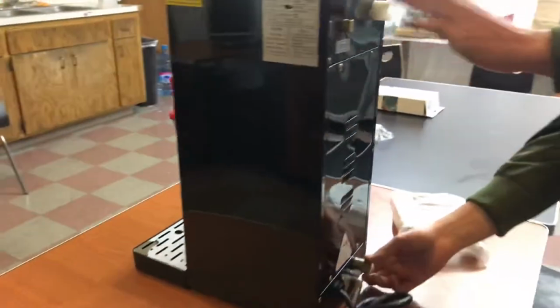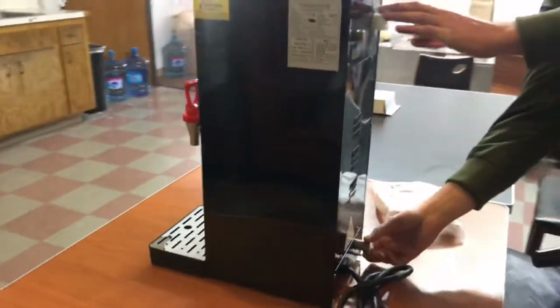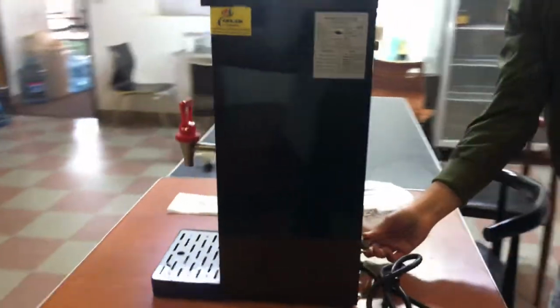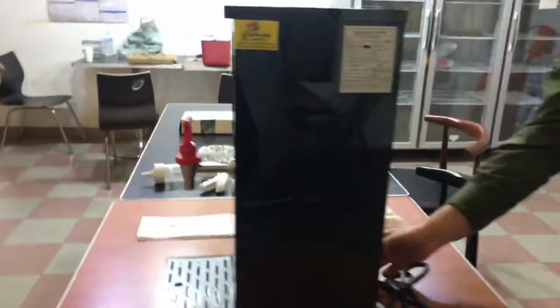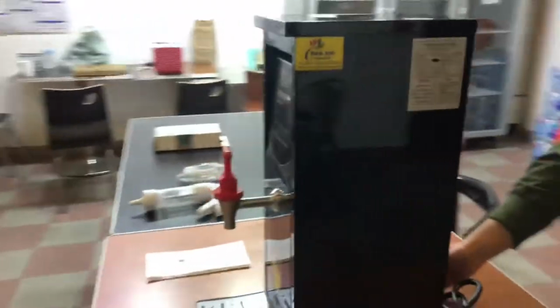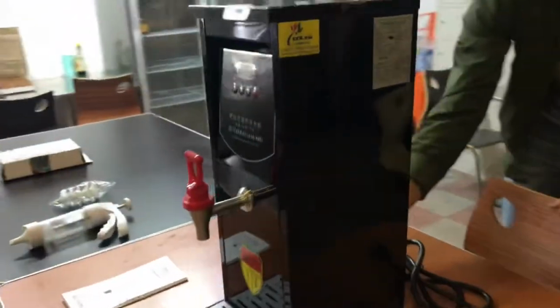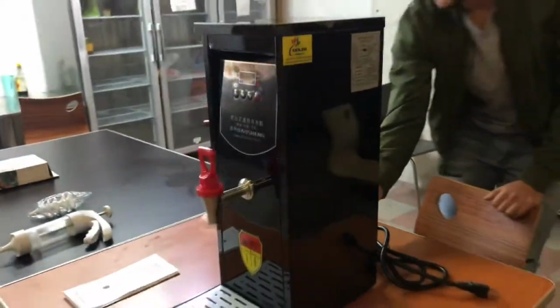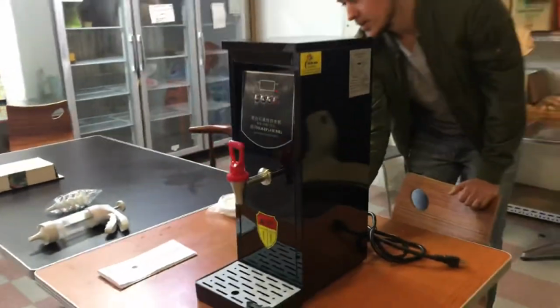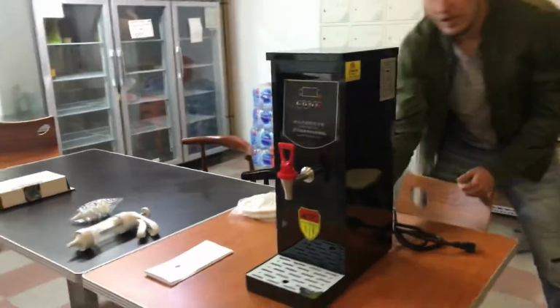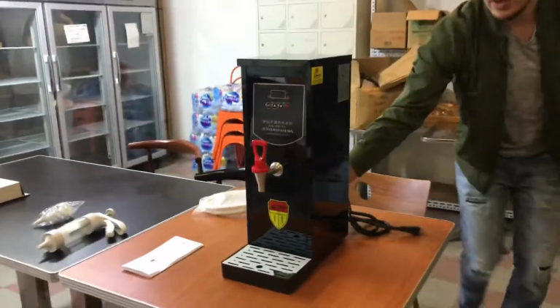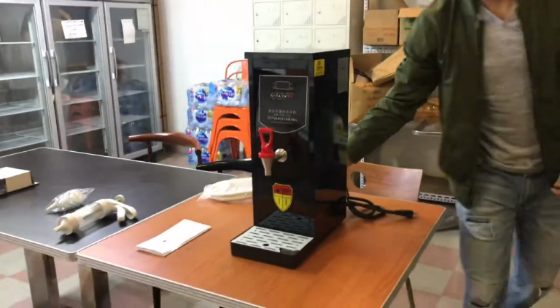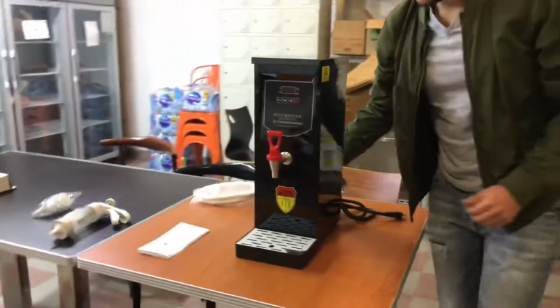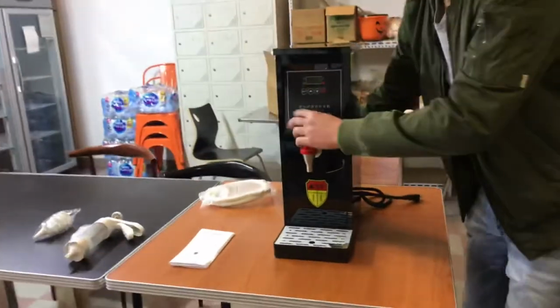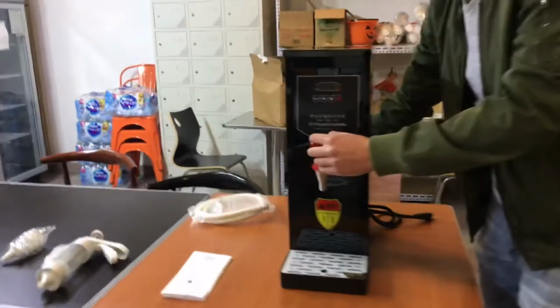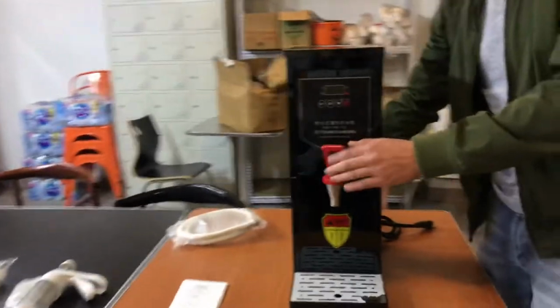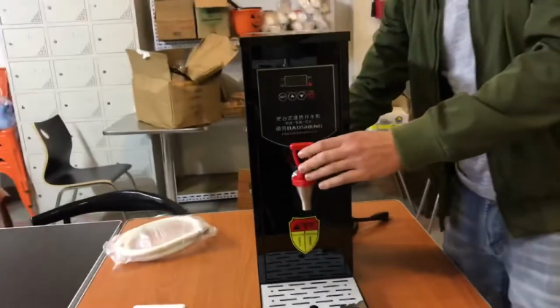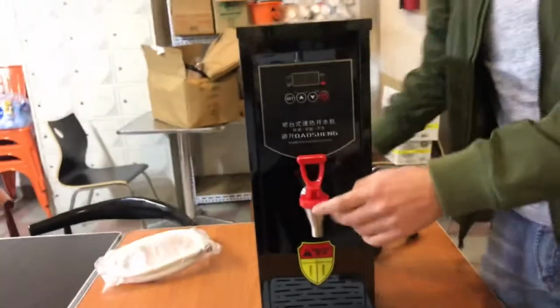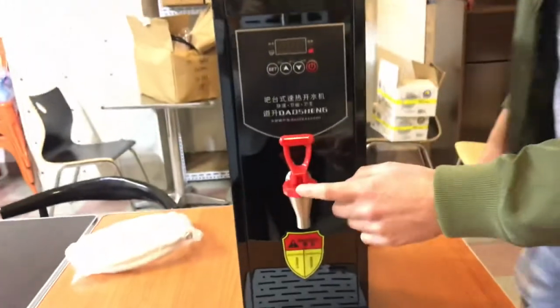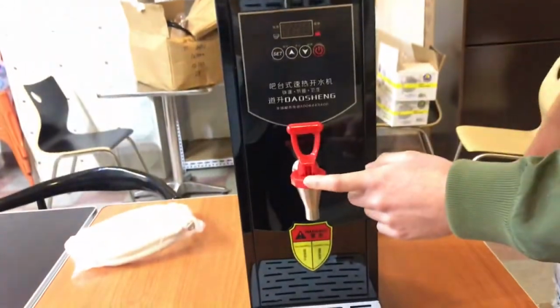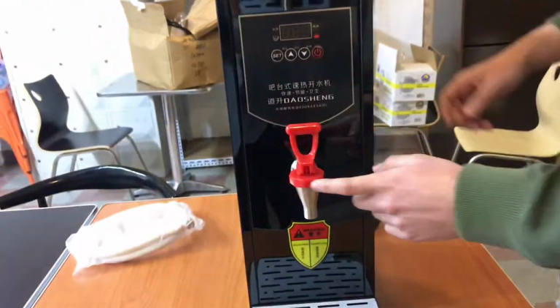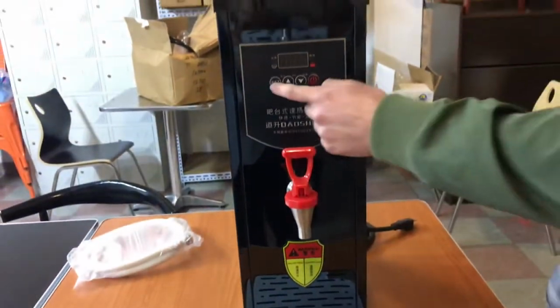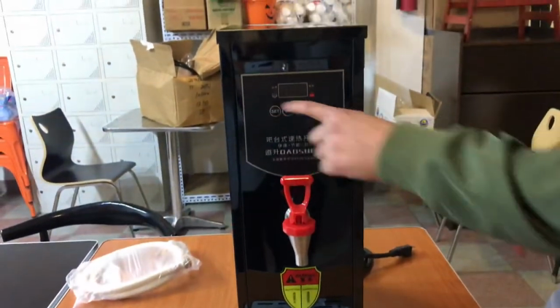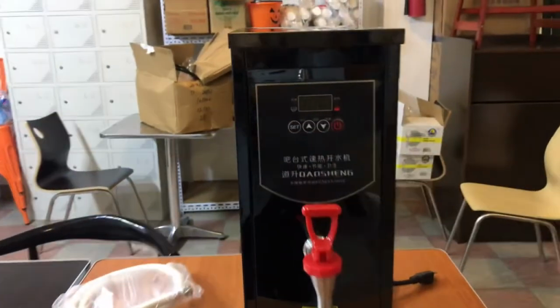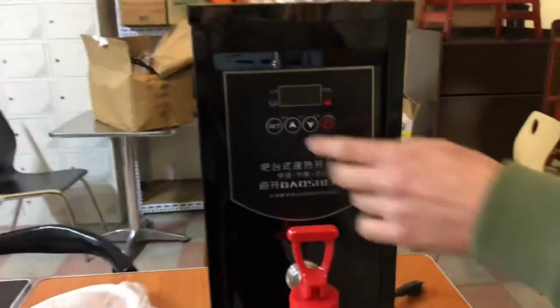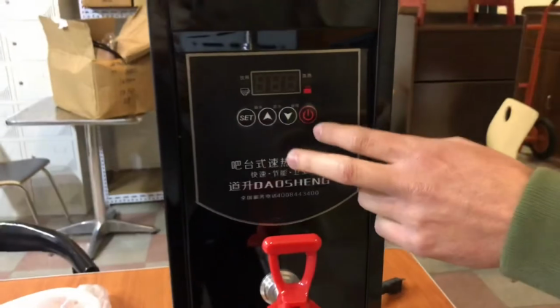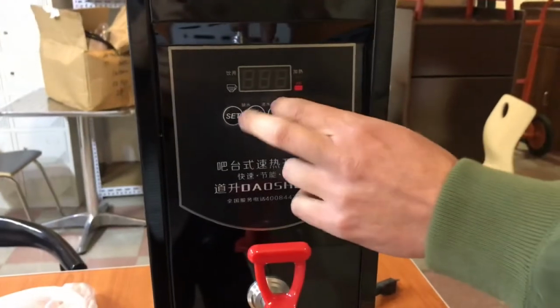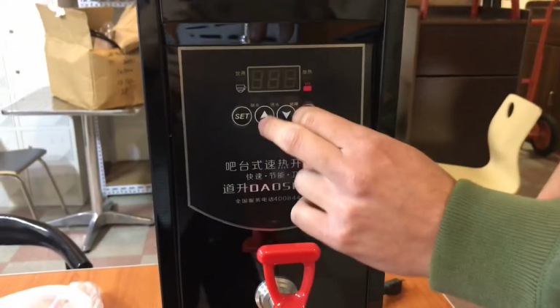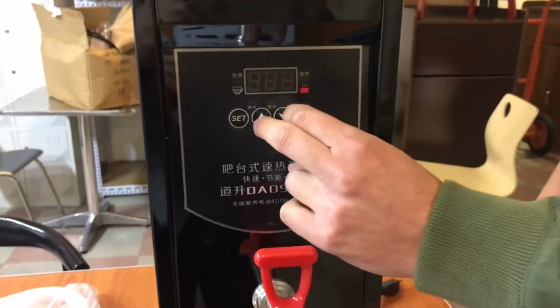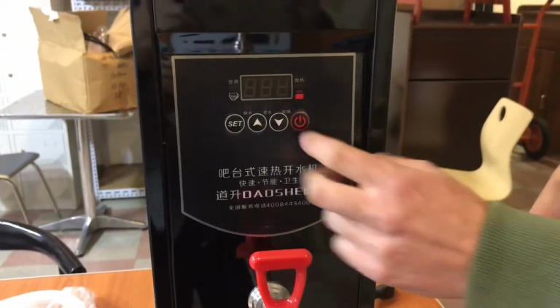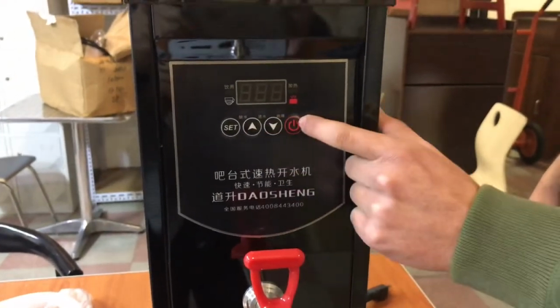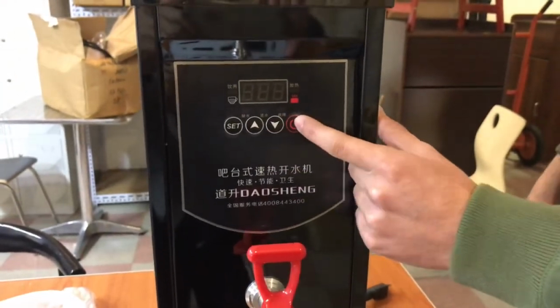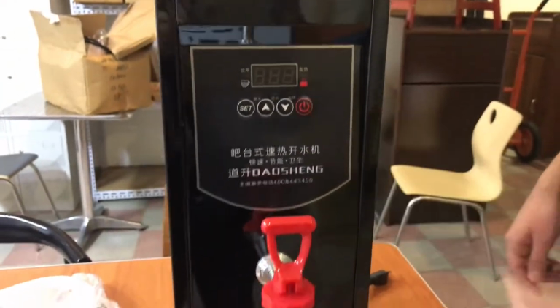Over here on the front, you have a bottle right here where the water will come out. You have a set switch in the front for the timer. You can control the timer and the on and off switch as well.